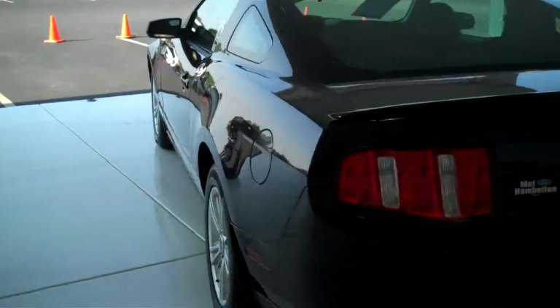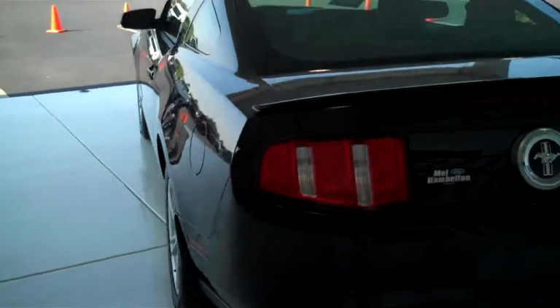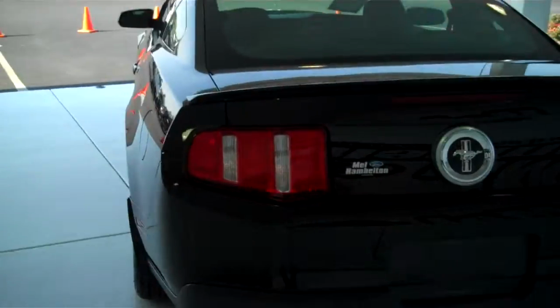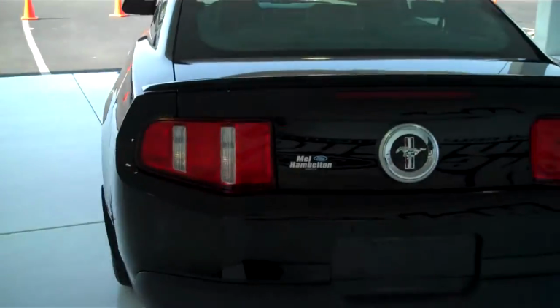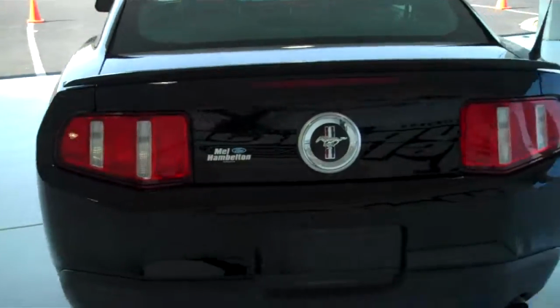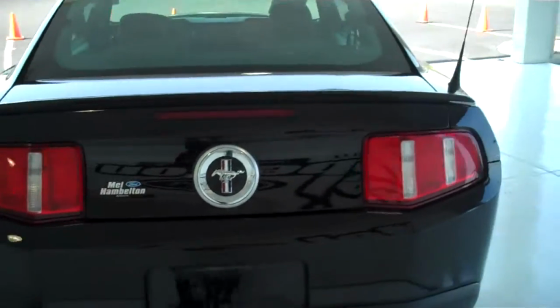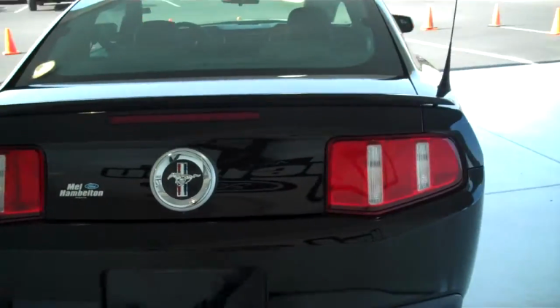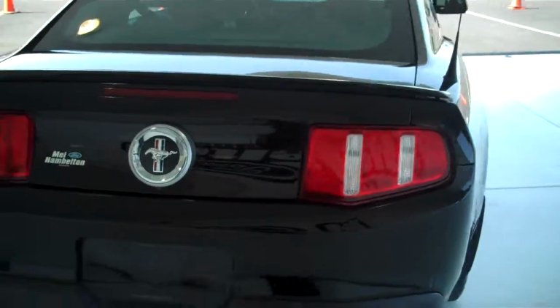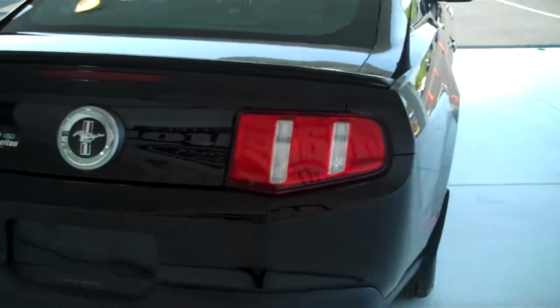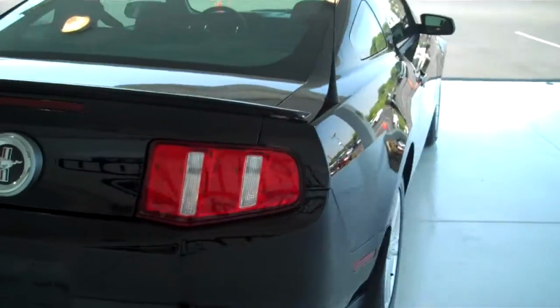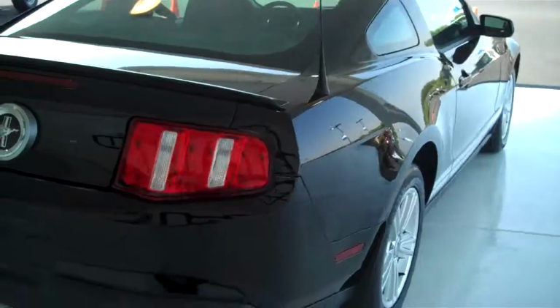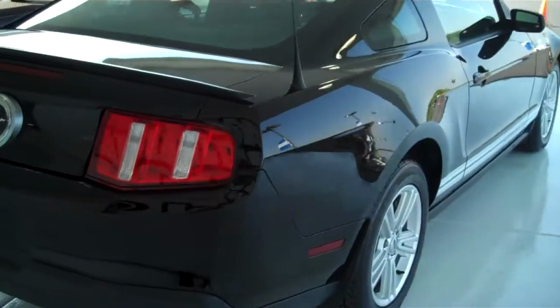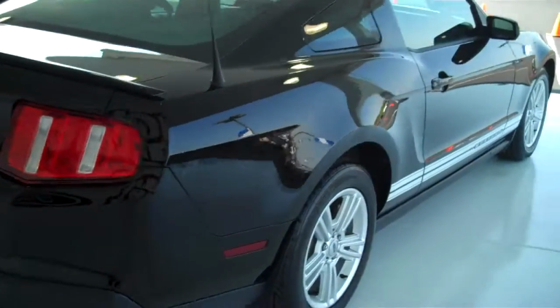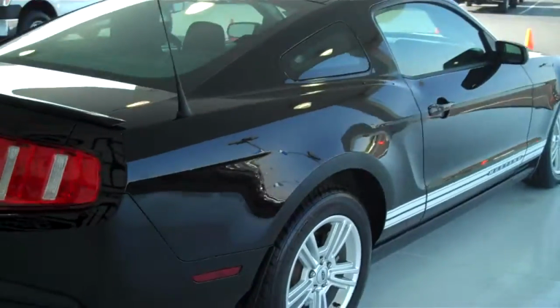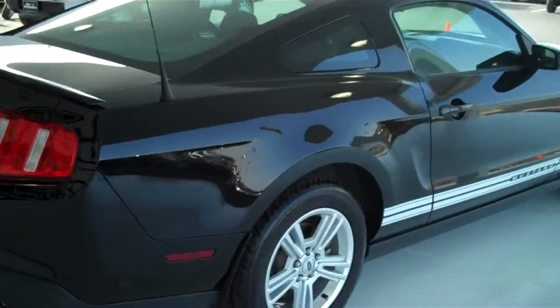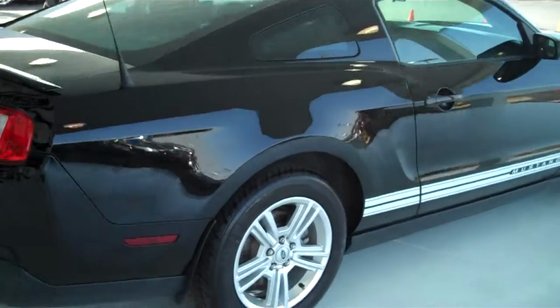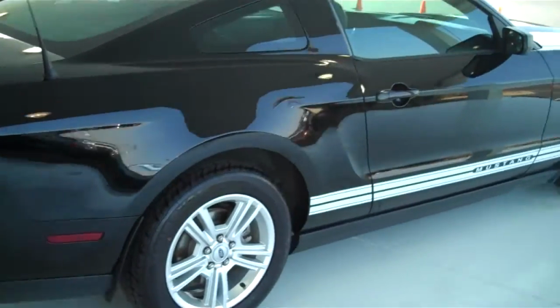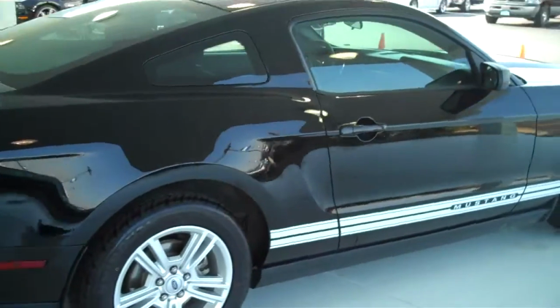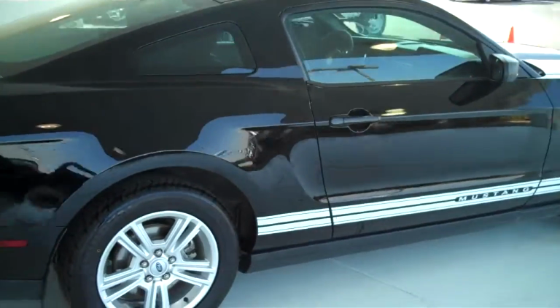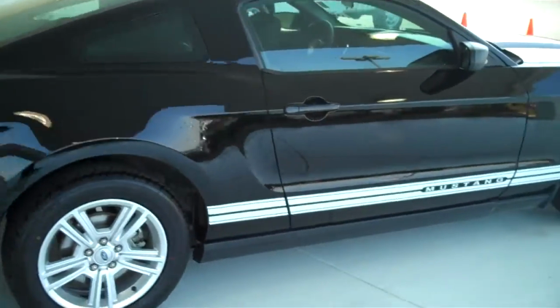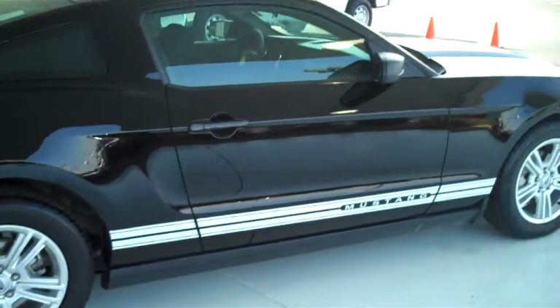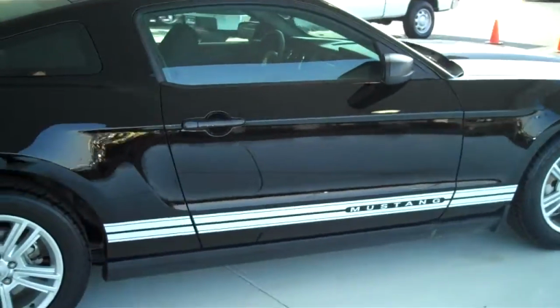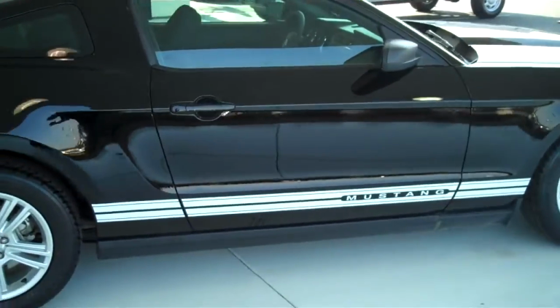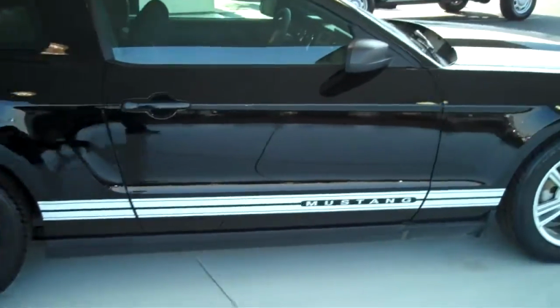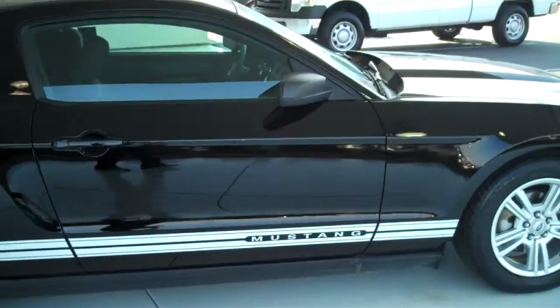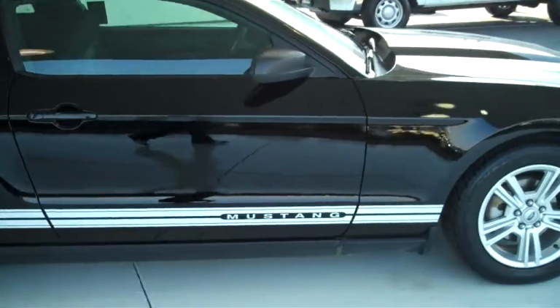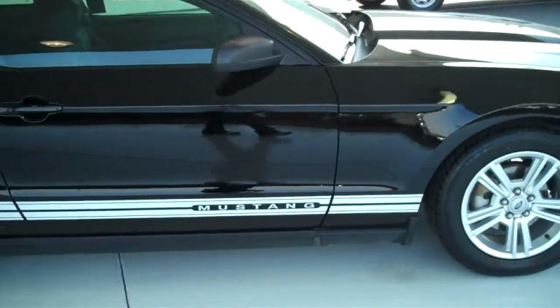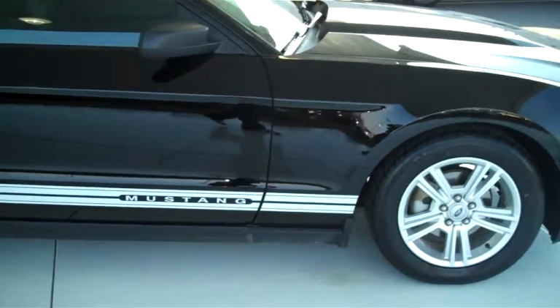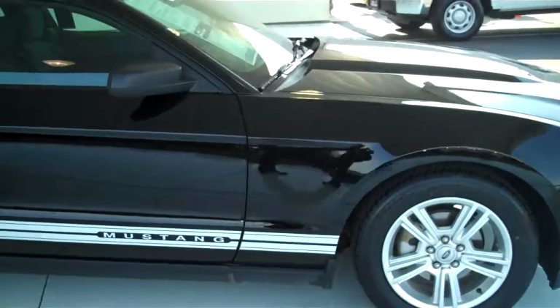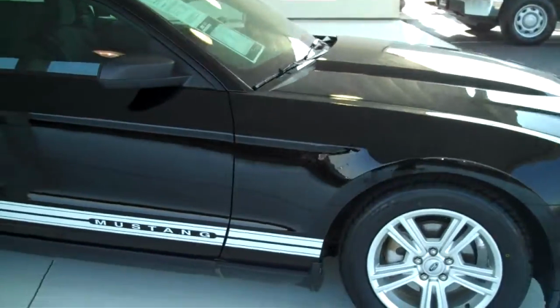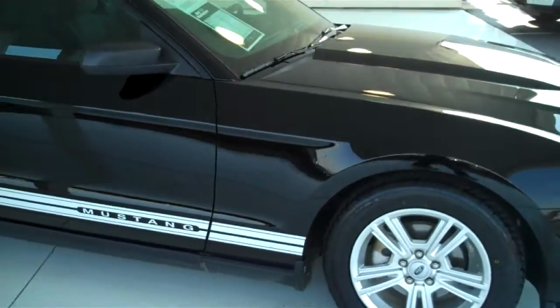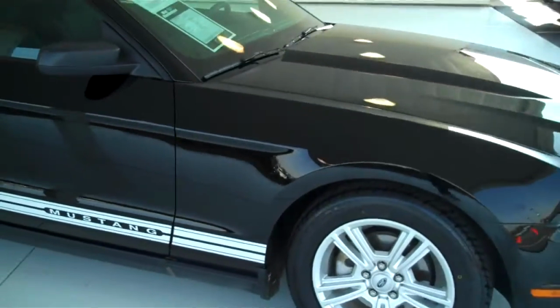We have an entire row of these, many different colors to choose from, many different options — hardtops, convertibles, GTs, Roush's, Shelby's.